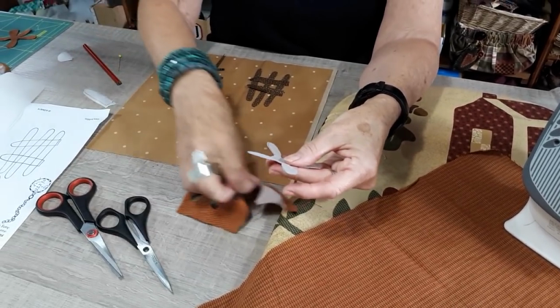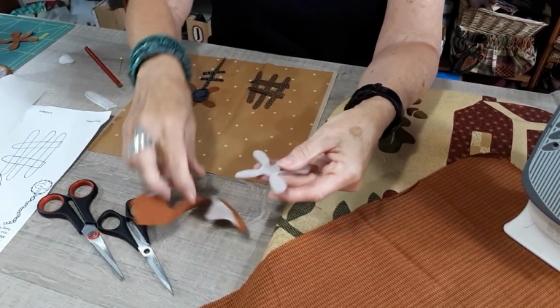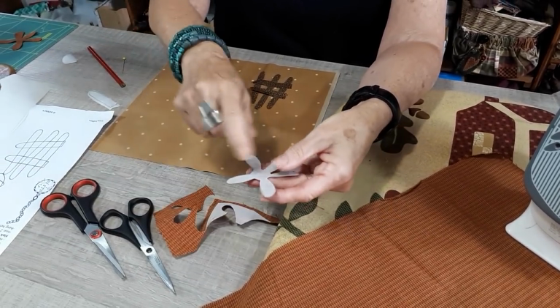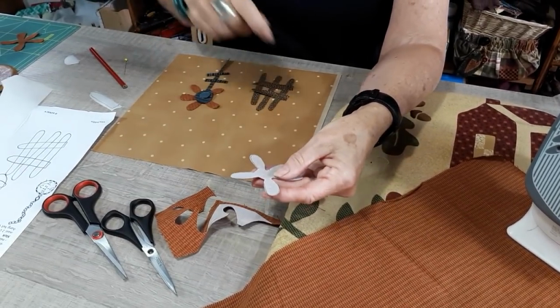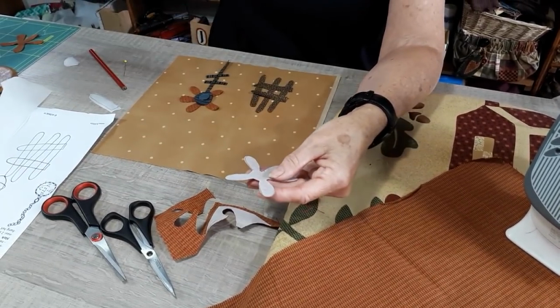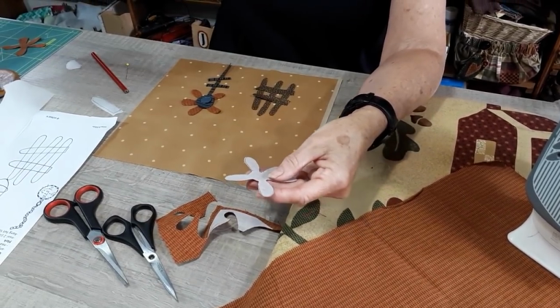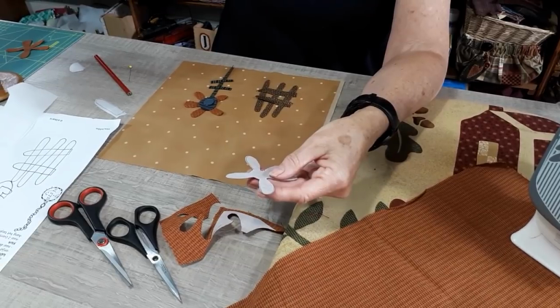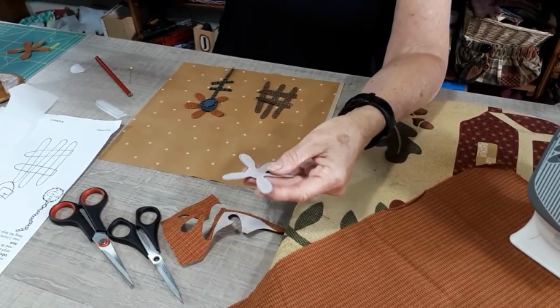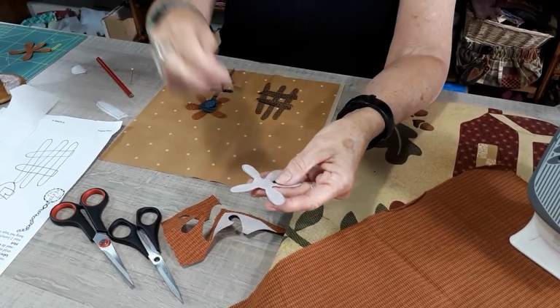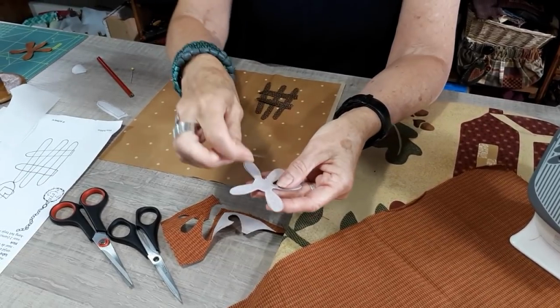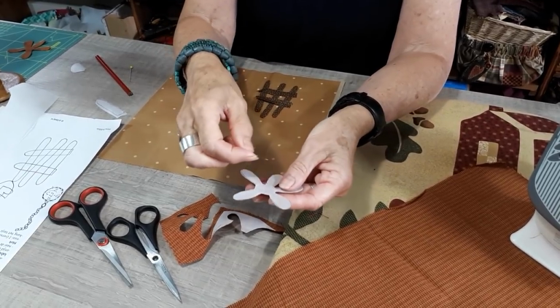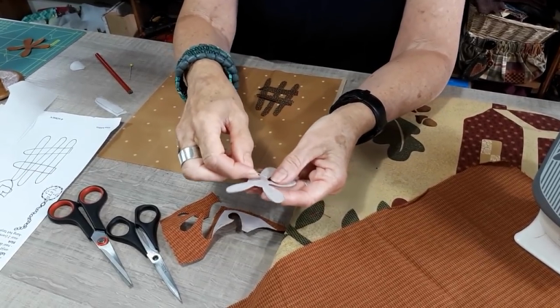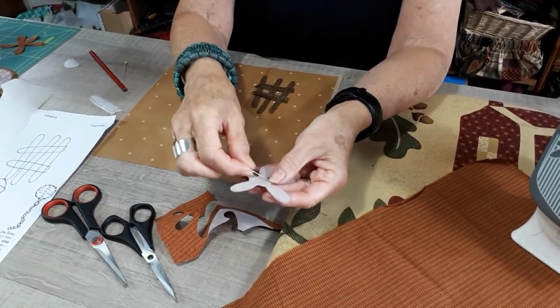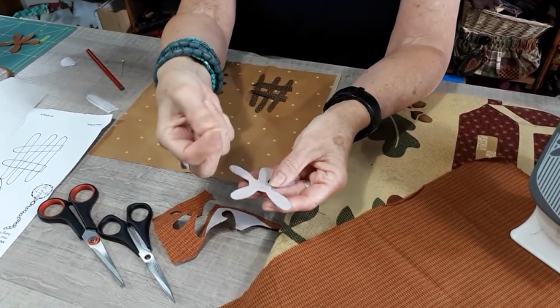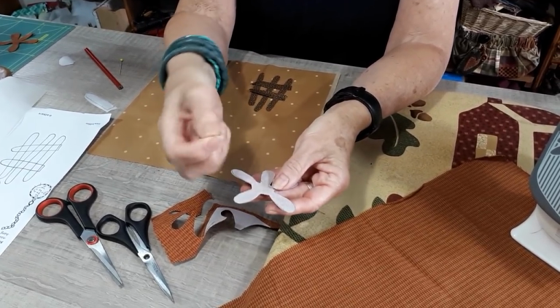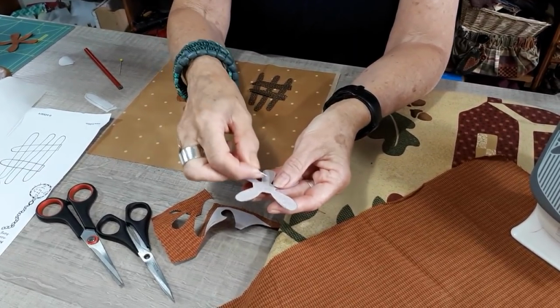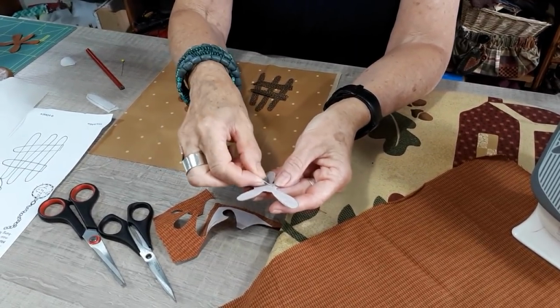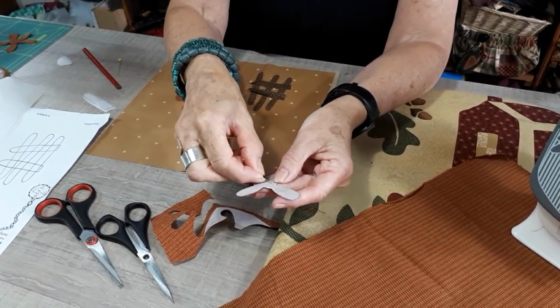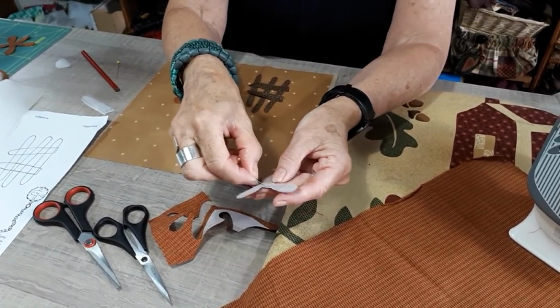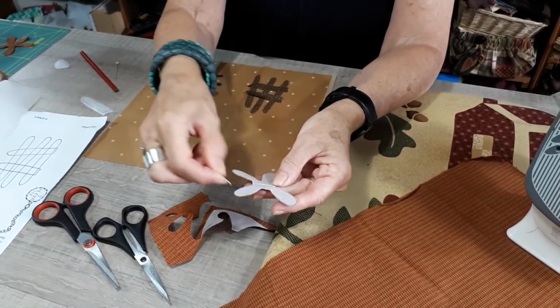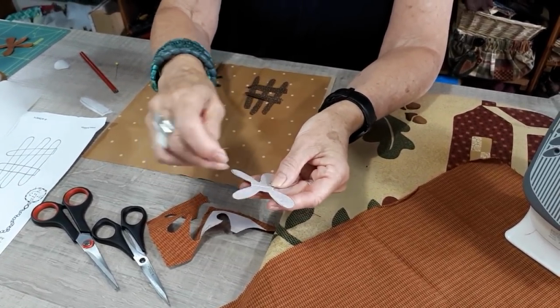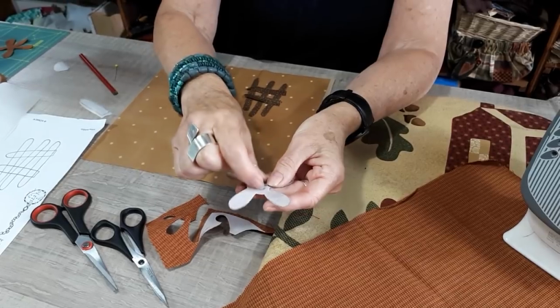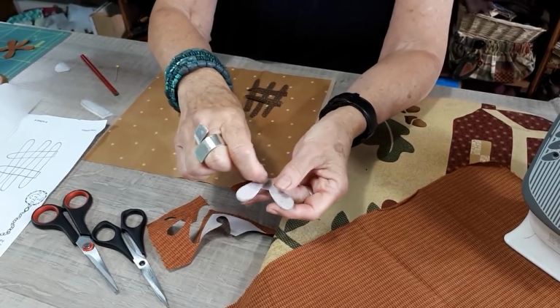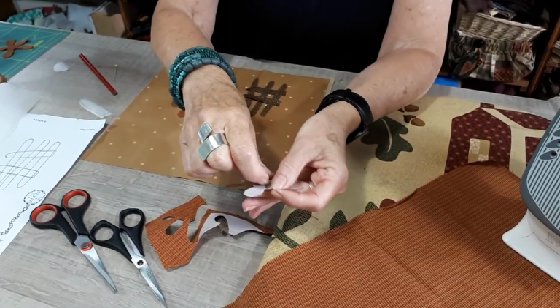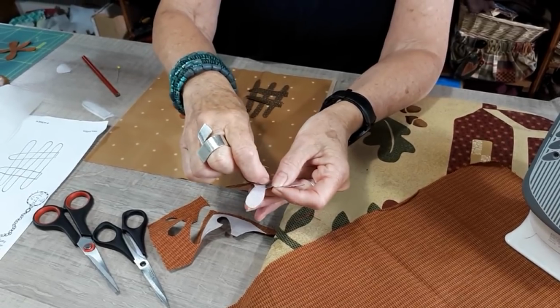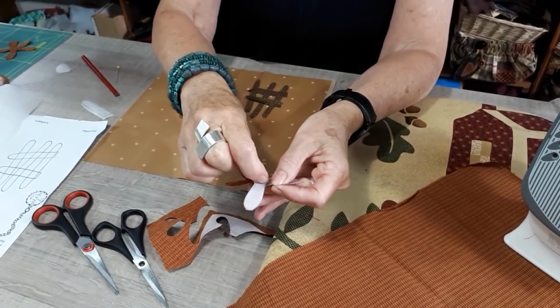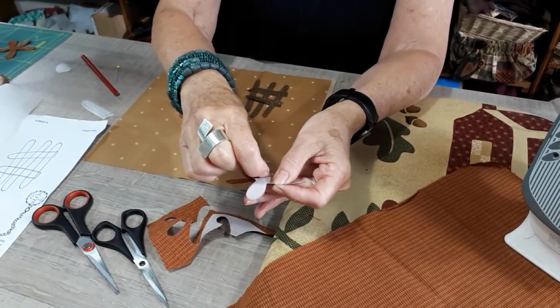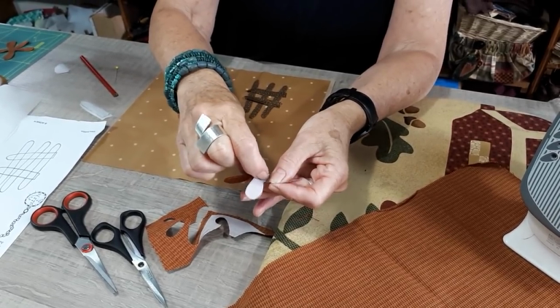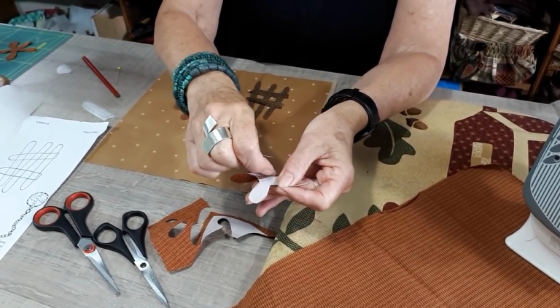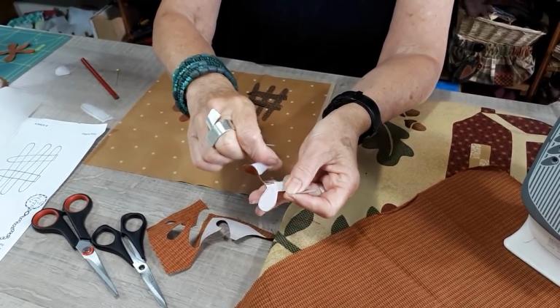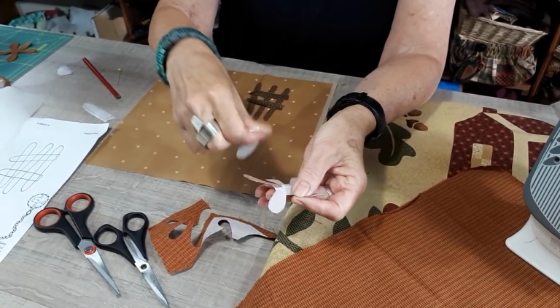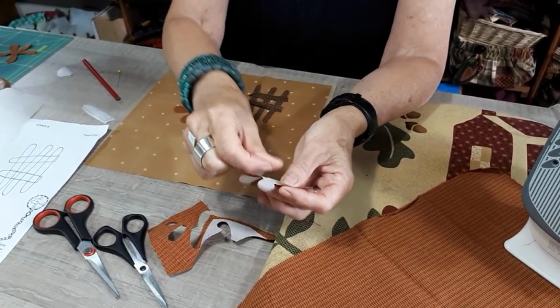When all the parts are done, I remove the paper. Make with your pin a scratch to remove the paper easily.